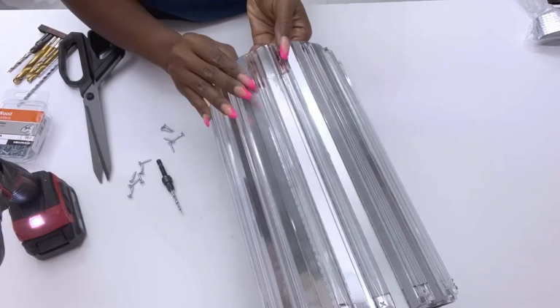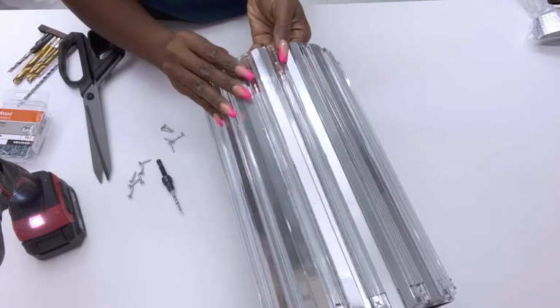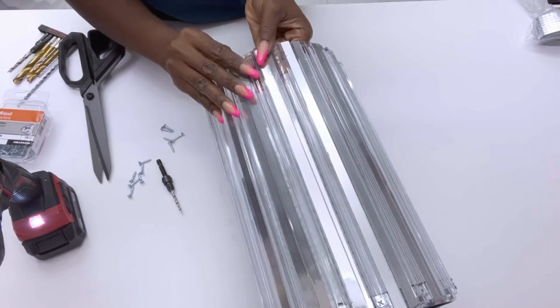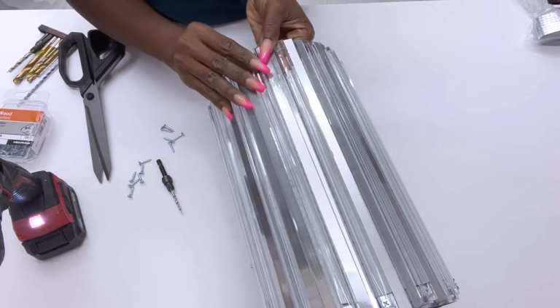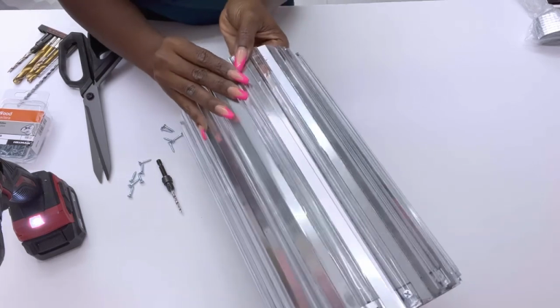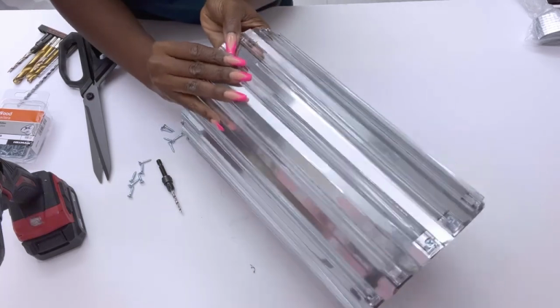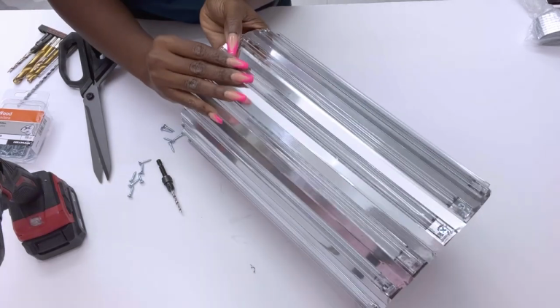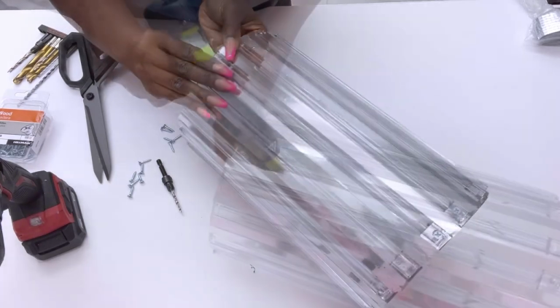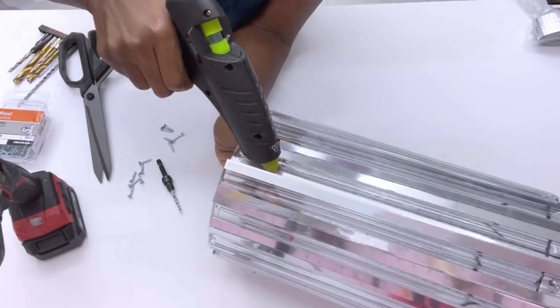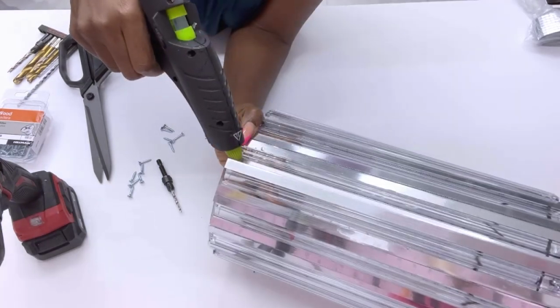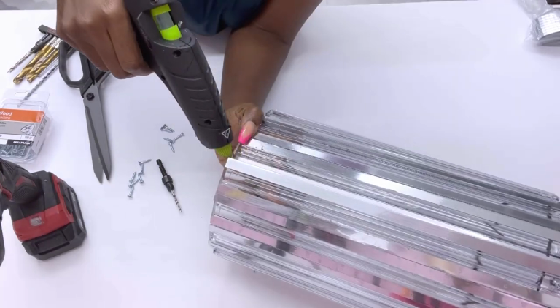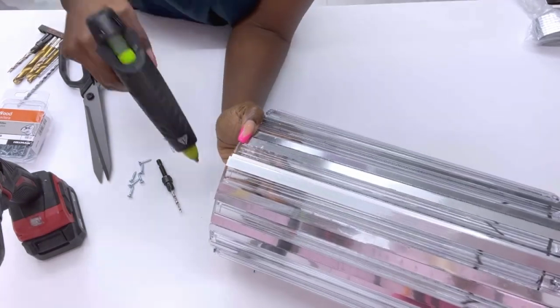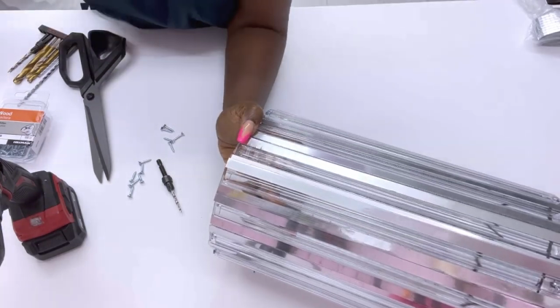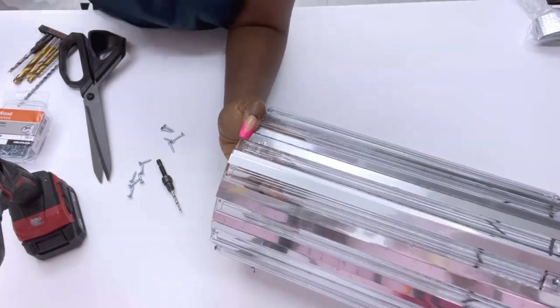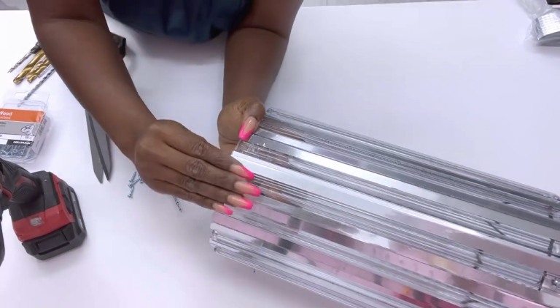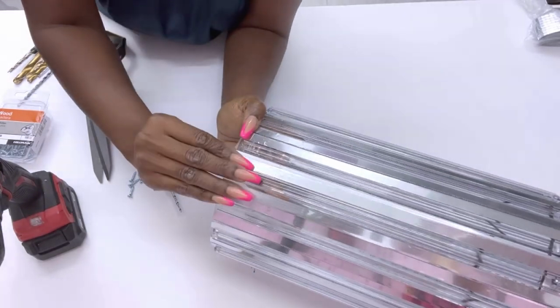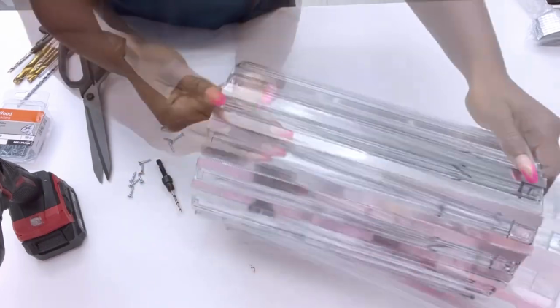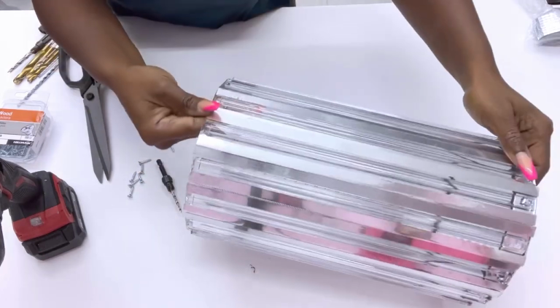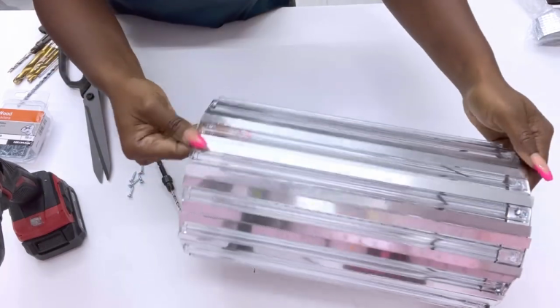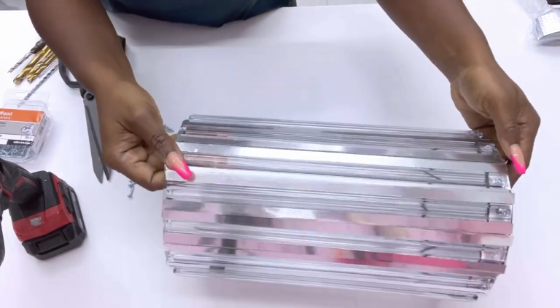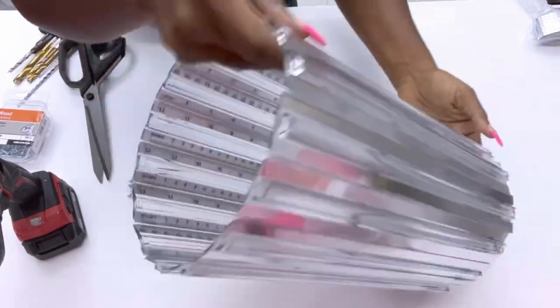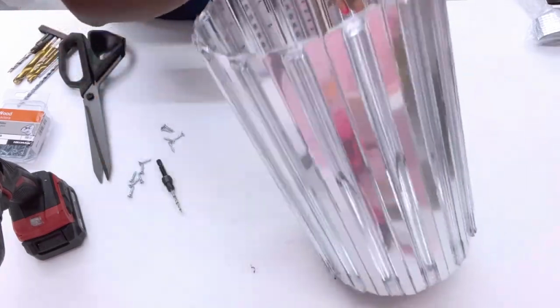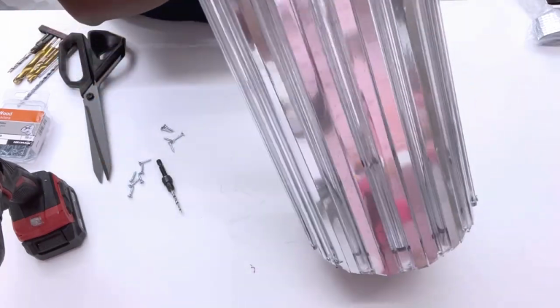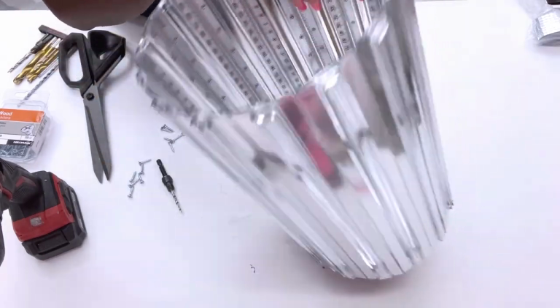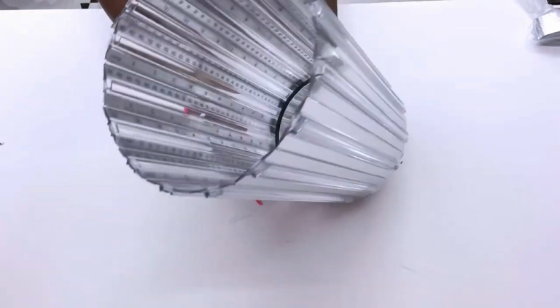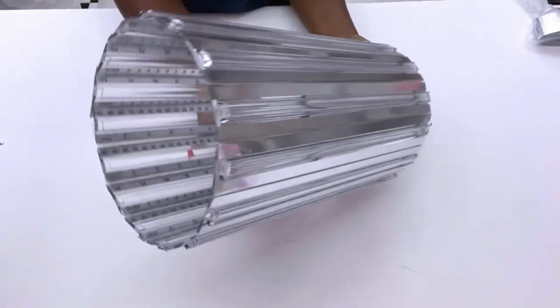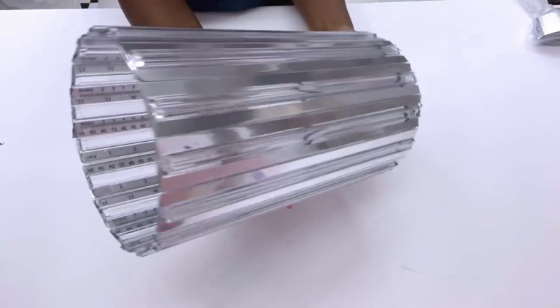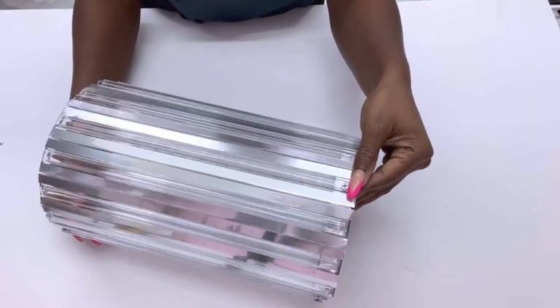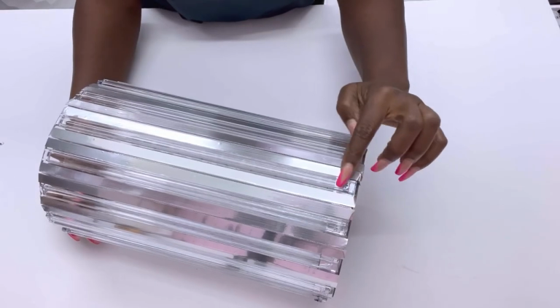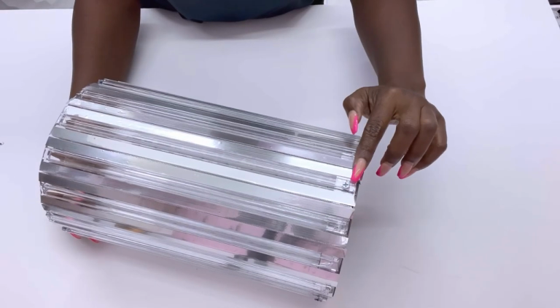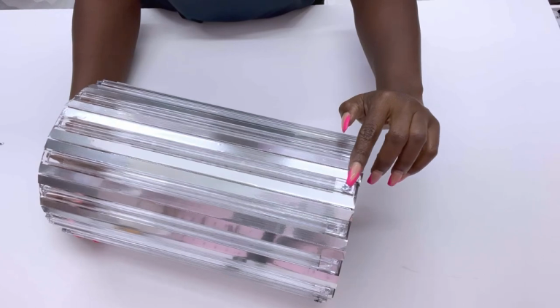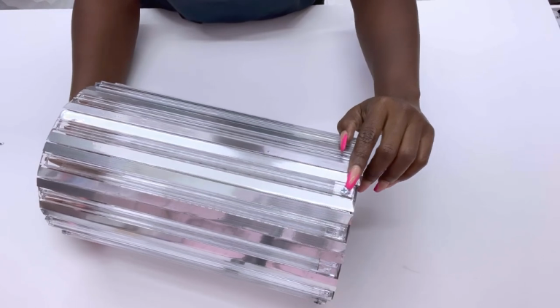I folded and closed the top with hot glue. I'm gonna be covering up the nail heads with gems.